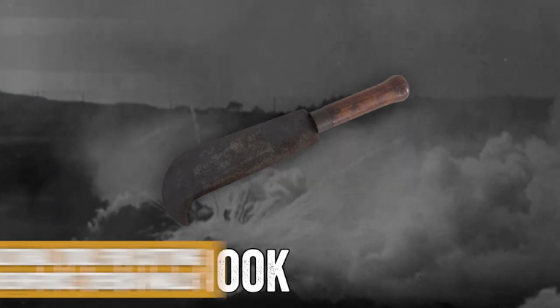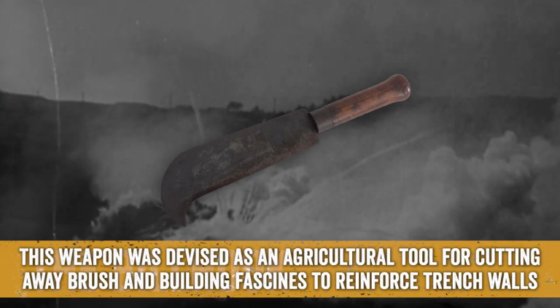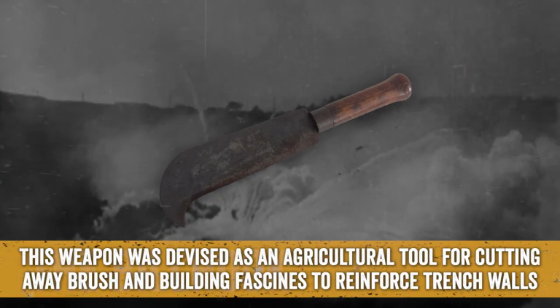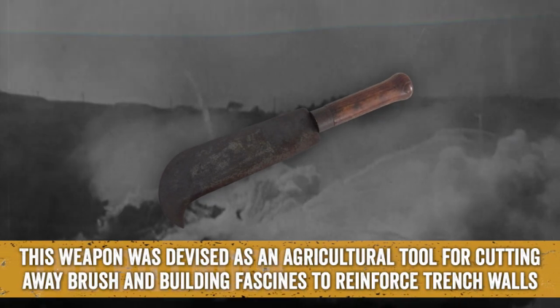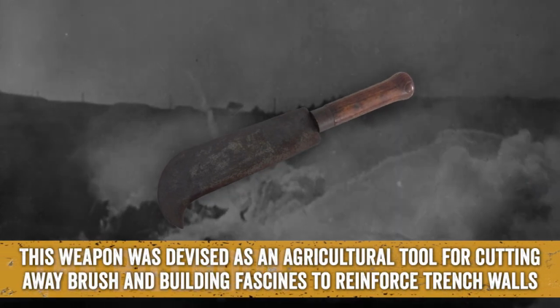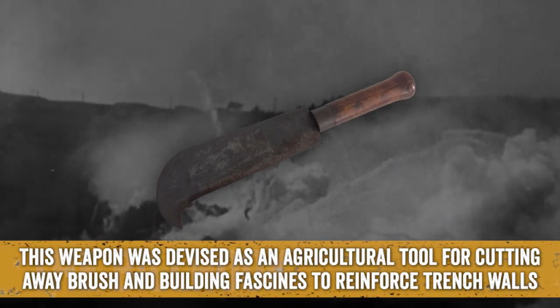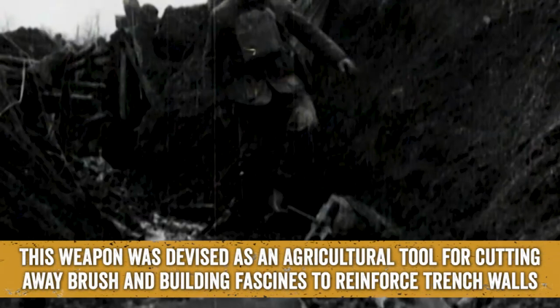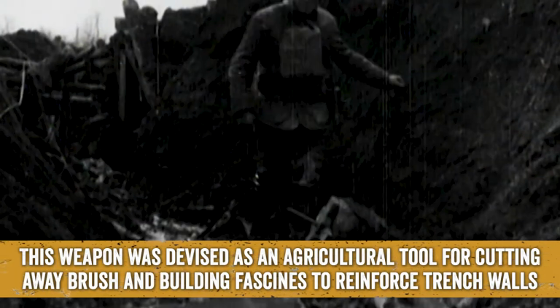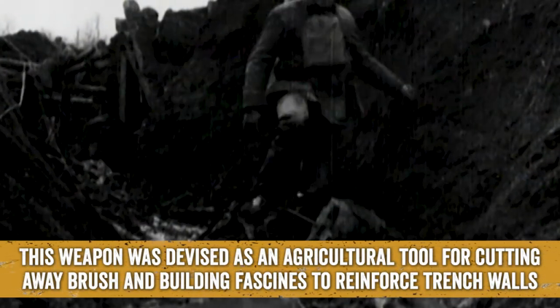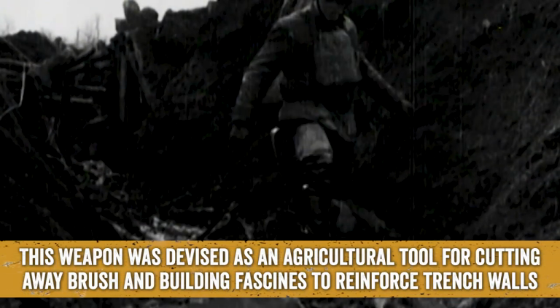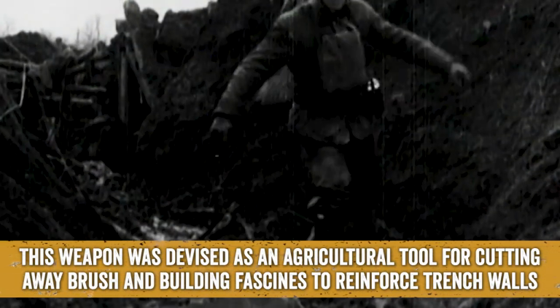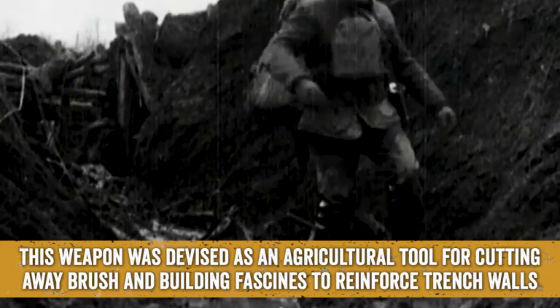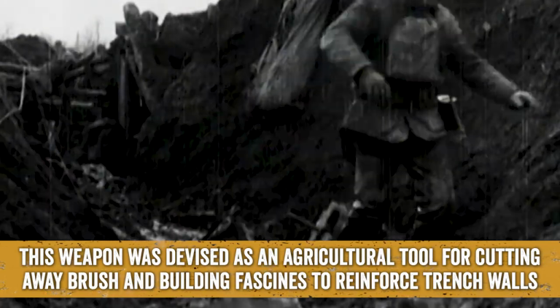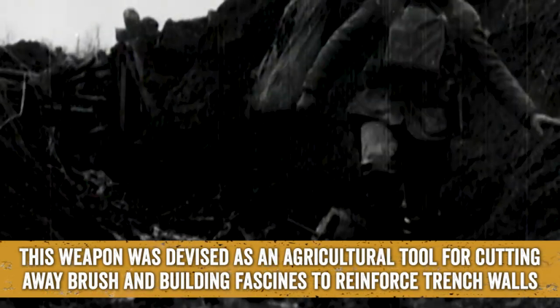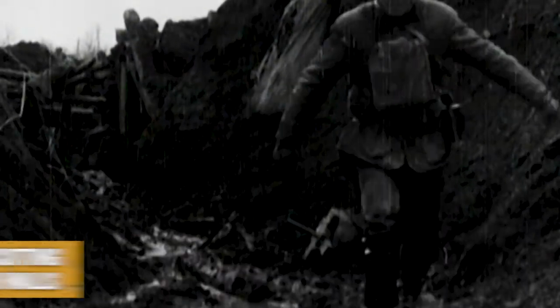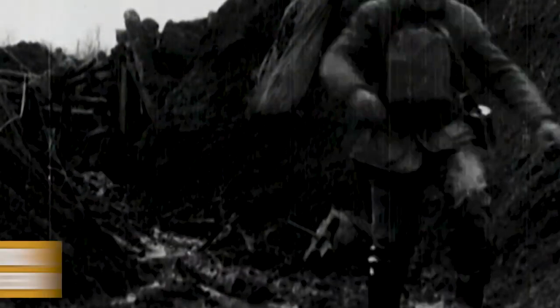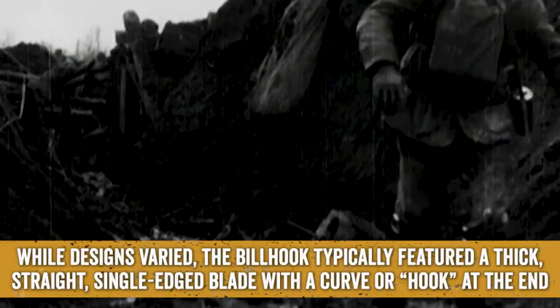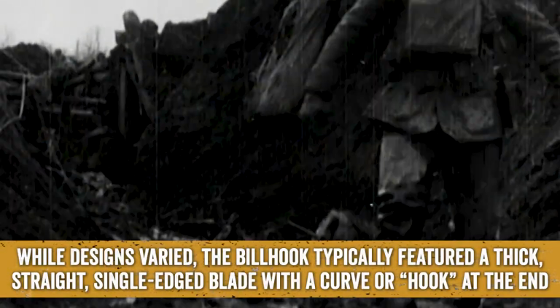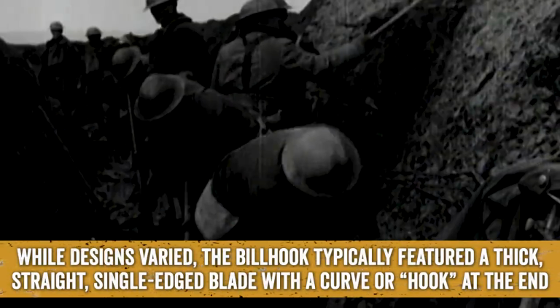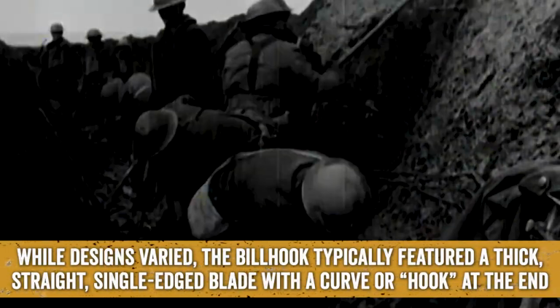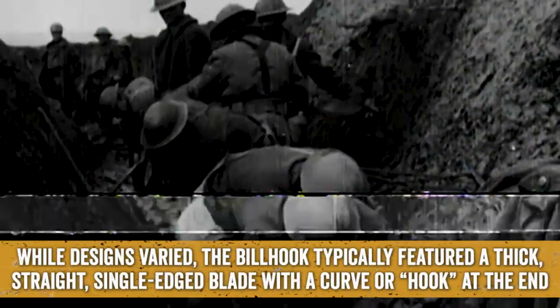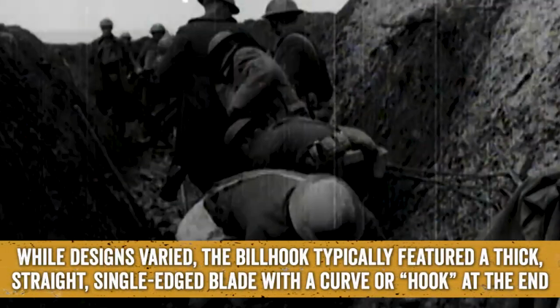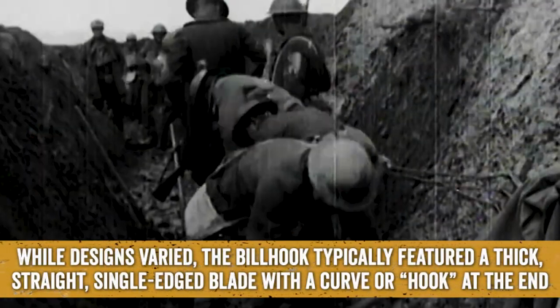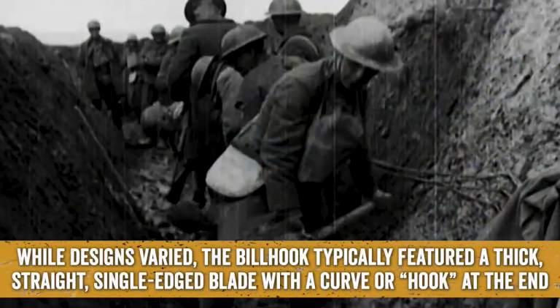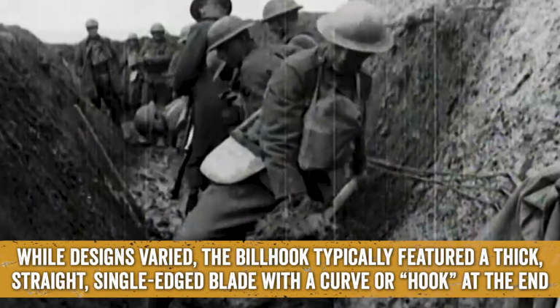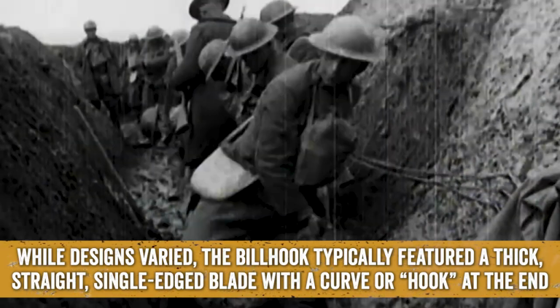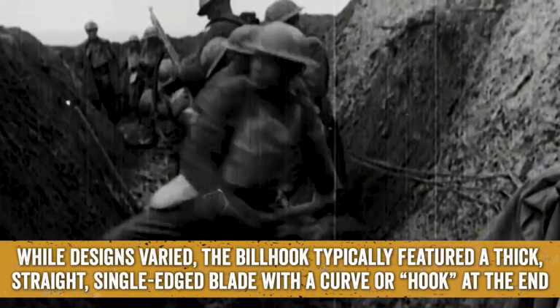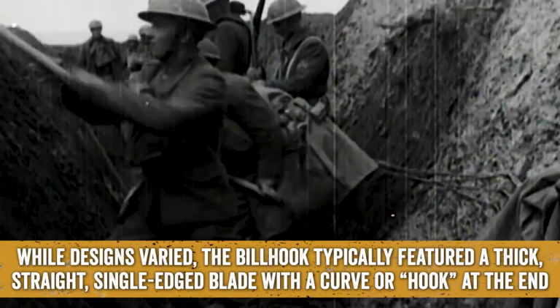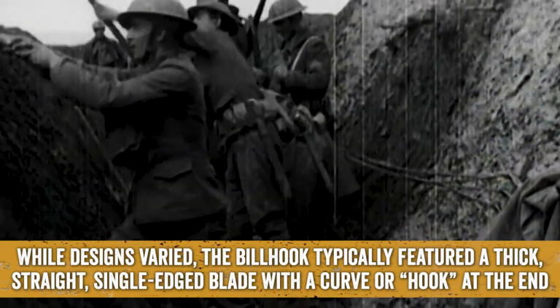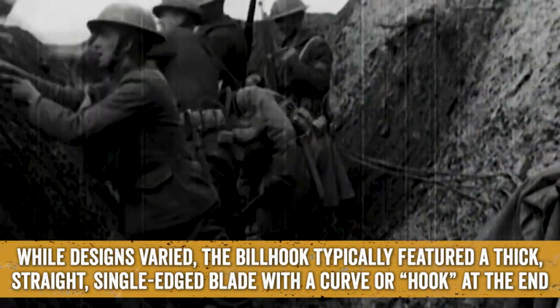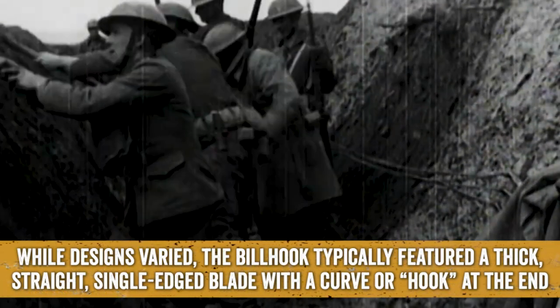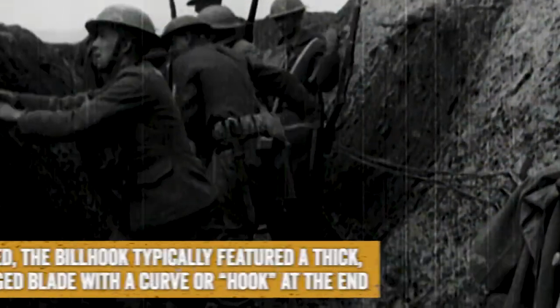The Bill Hook: This weapon was devised as an agricultural tool for cutting away brush and building cassines to reinforce trench walls. While designs varied, the Bill Hook typically featured a thick, straight, single-edged blade with a curve or hook at the end.